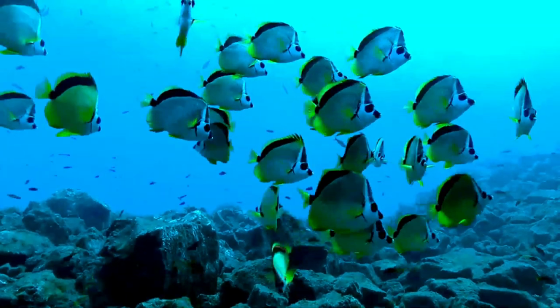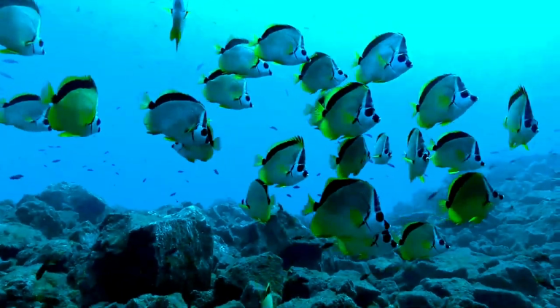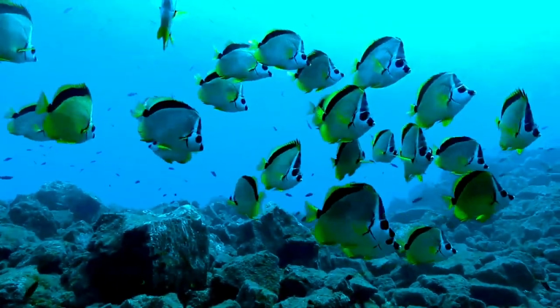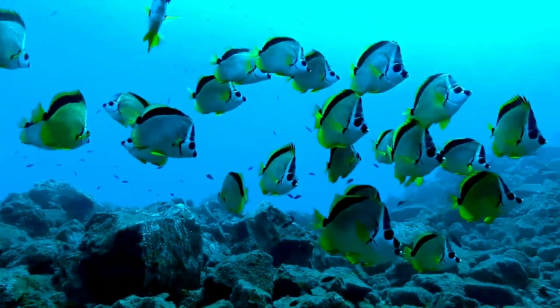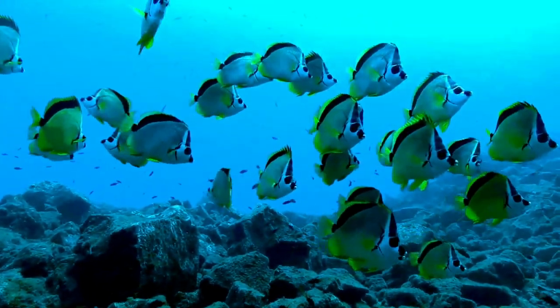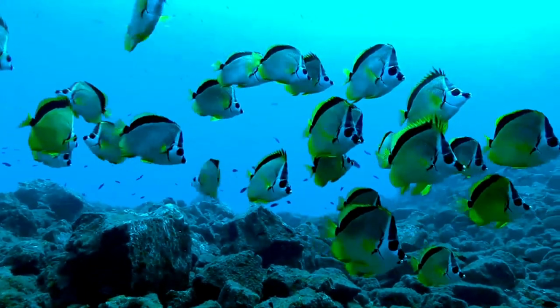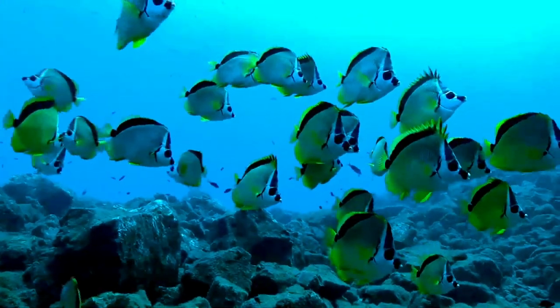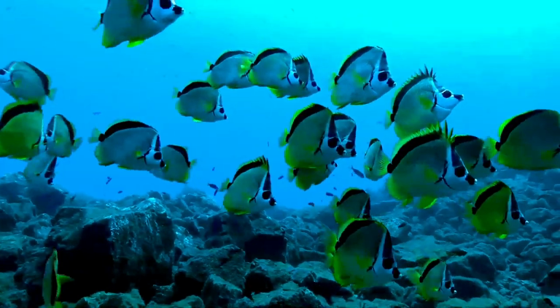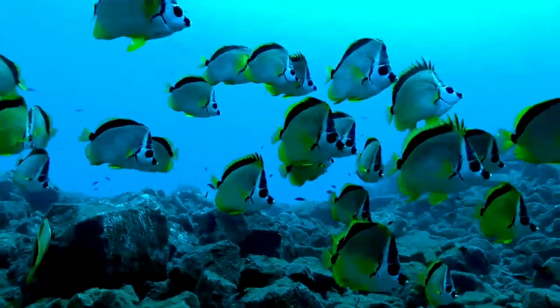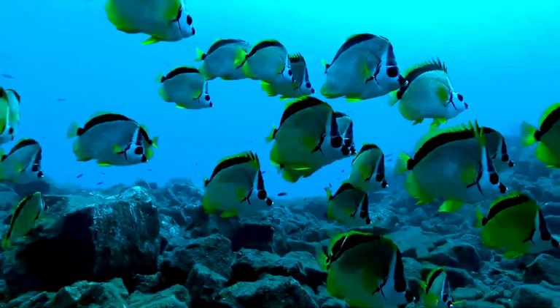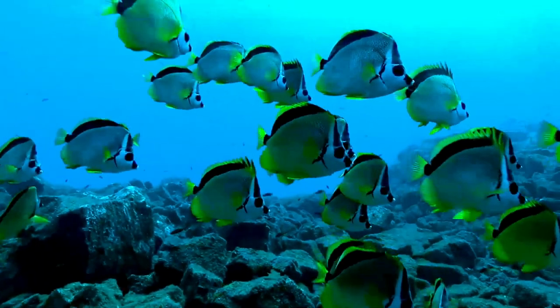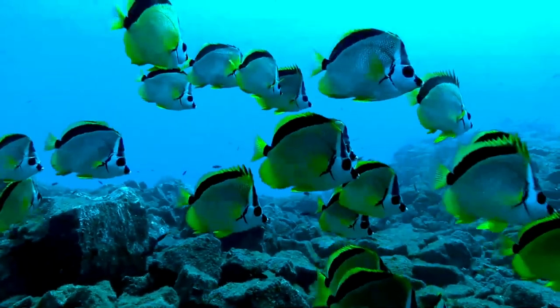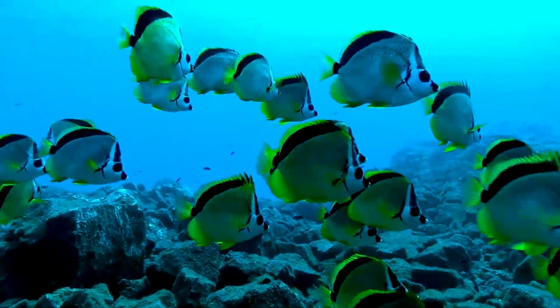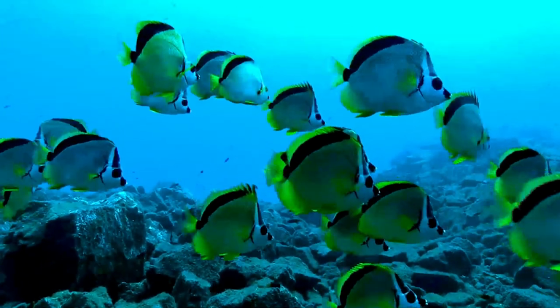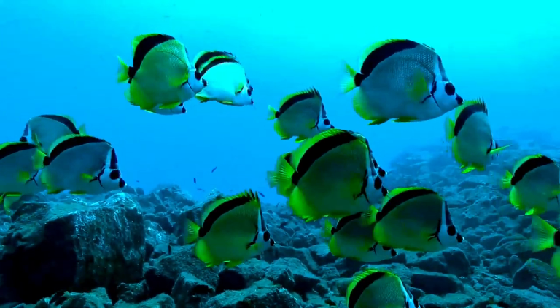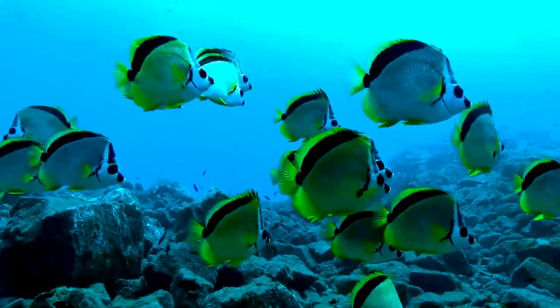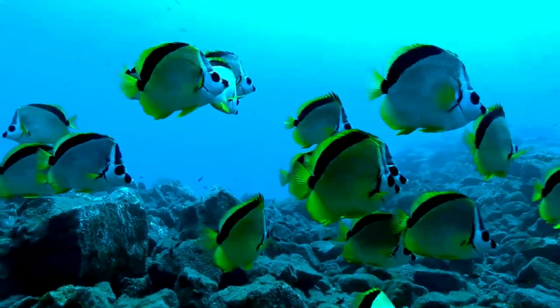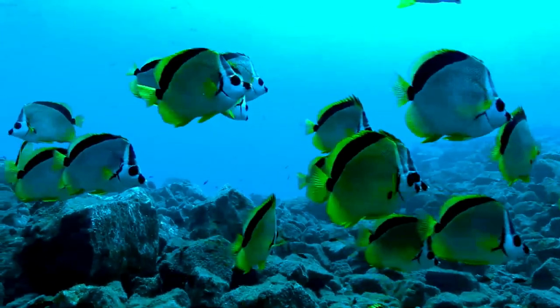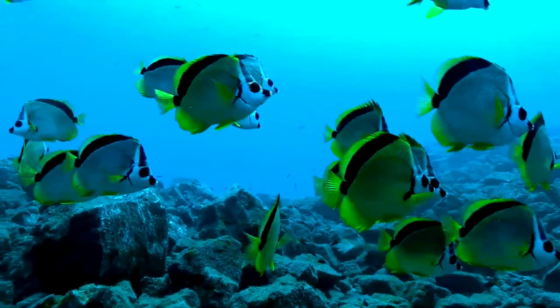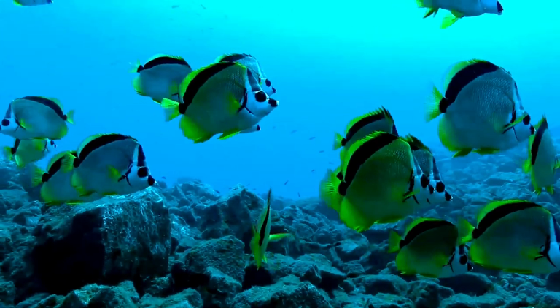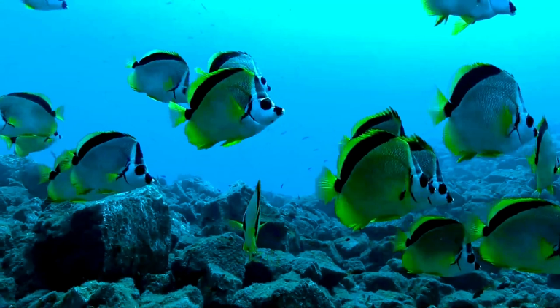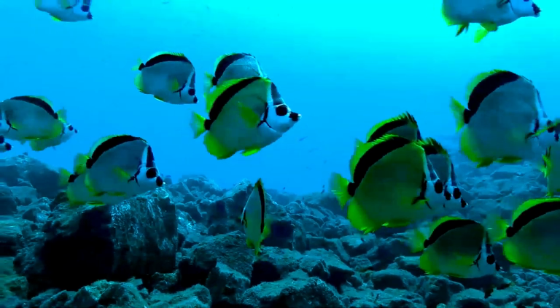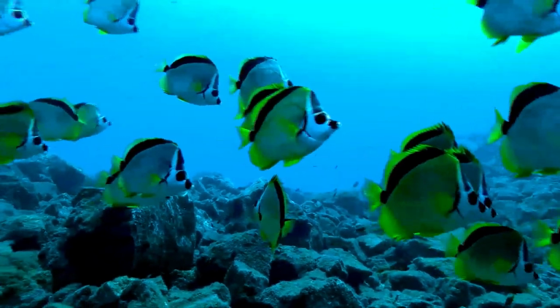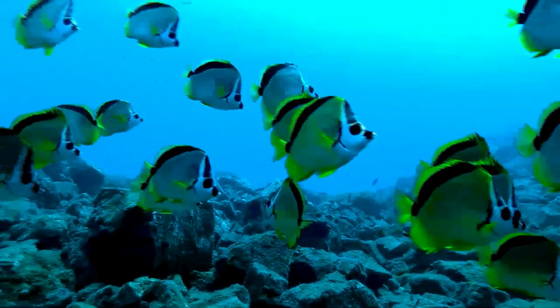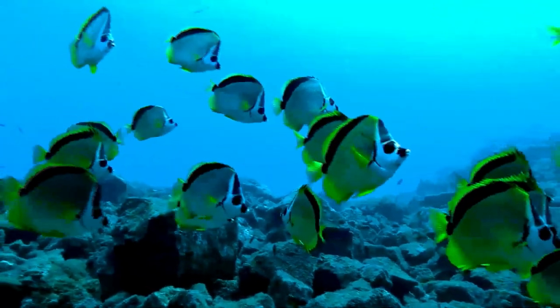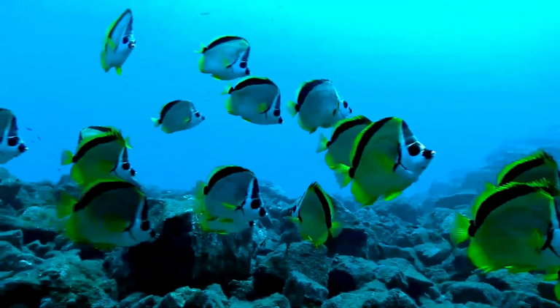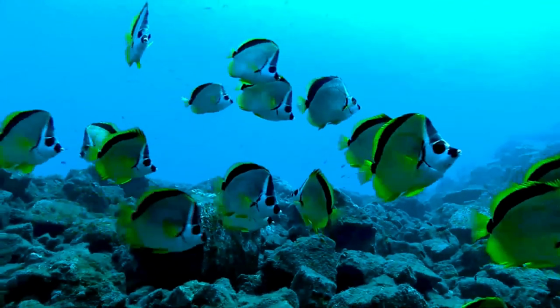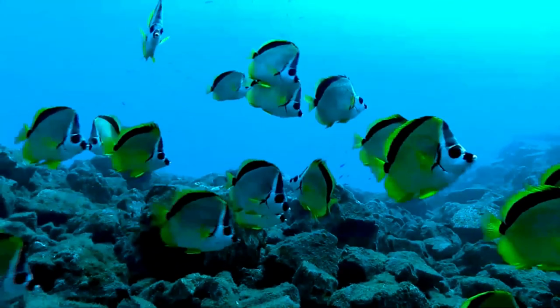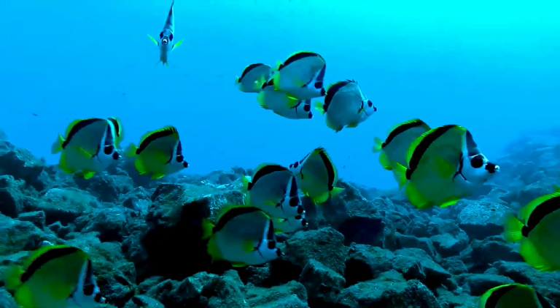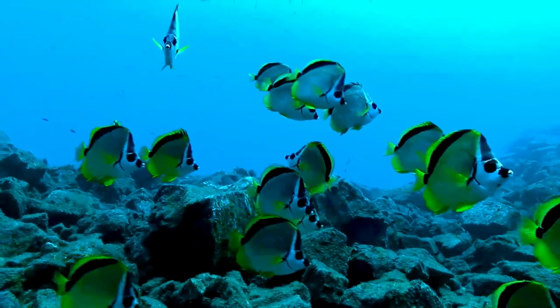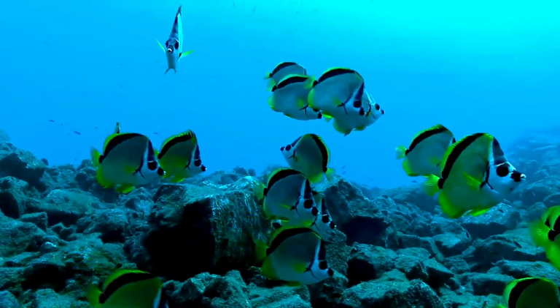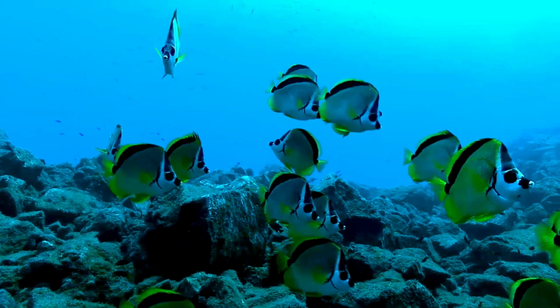The yellow-dotted butterflyfish has a whitish body which is marked with diagonal lines of grayish spots. There is a vertical black band with yellow edges which runs through the eye, and another vertical black band which runs from the dorsal fin over the caudal peduncle and onto the anal fin.